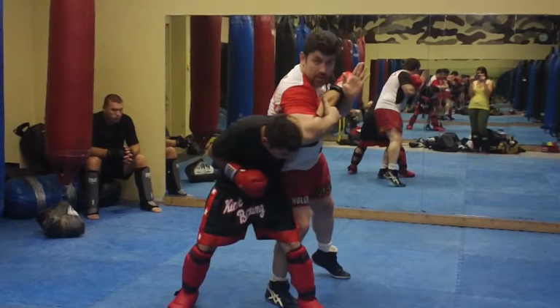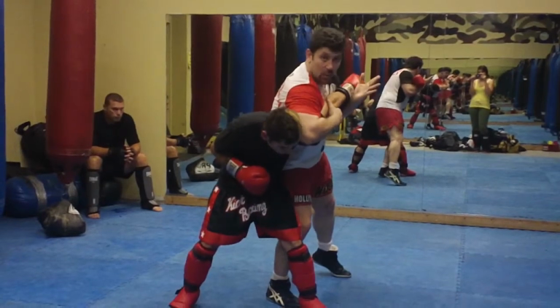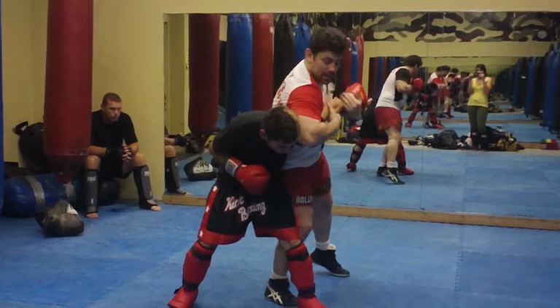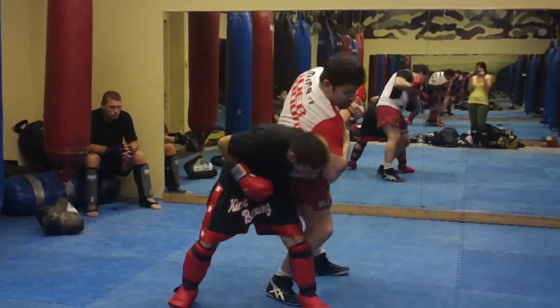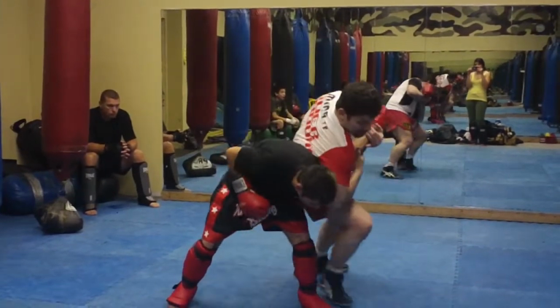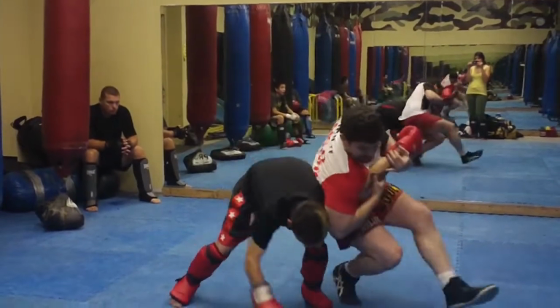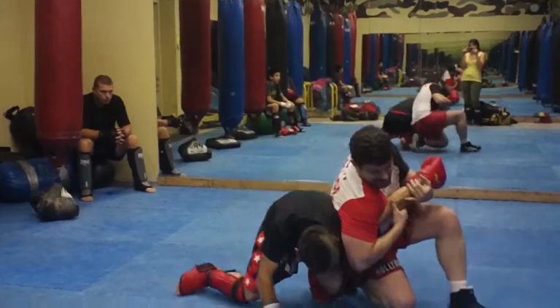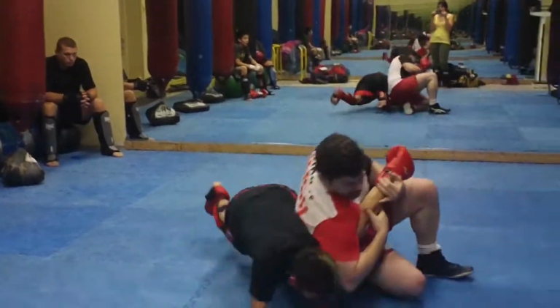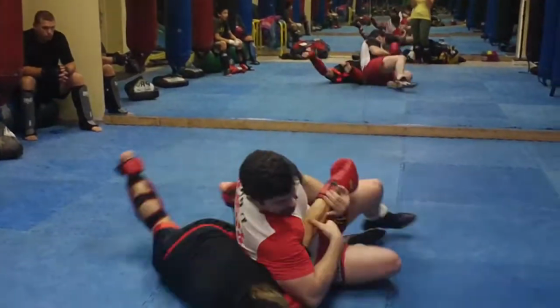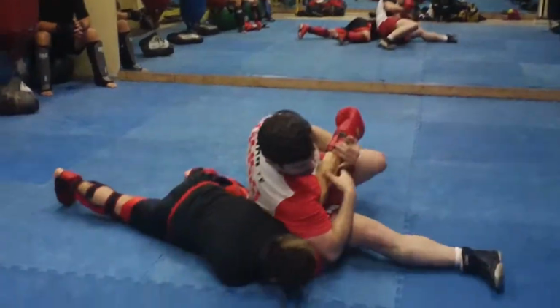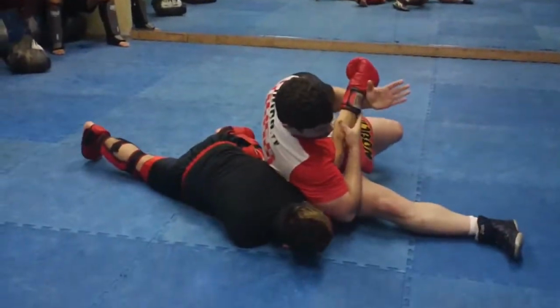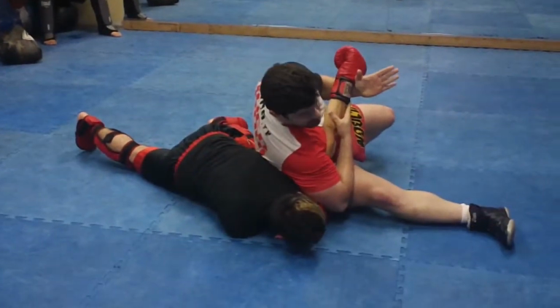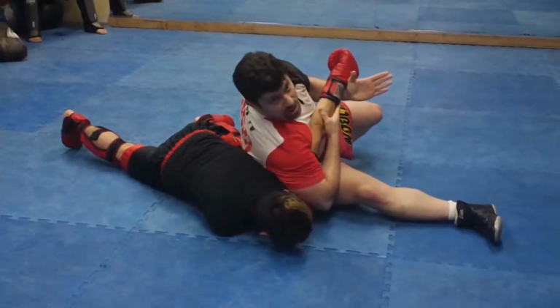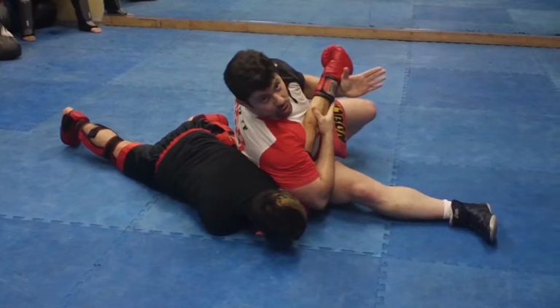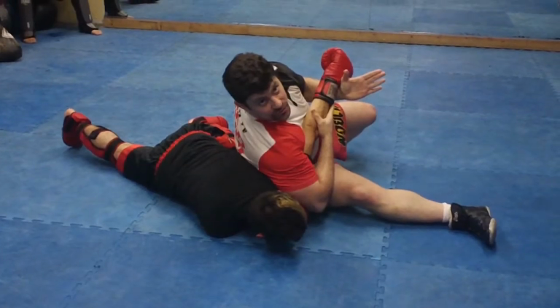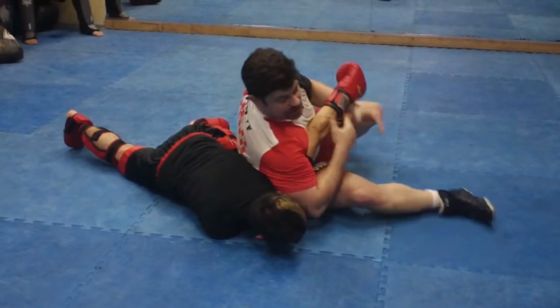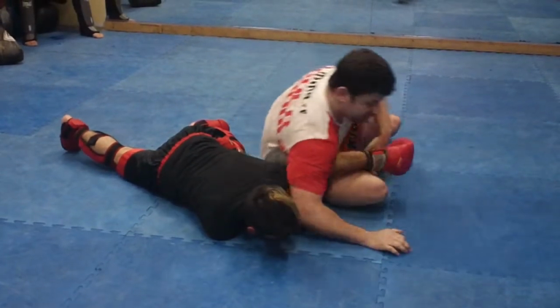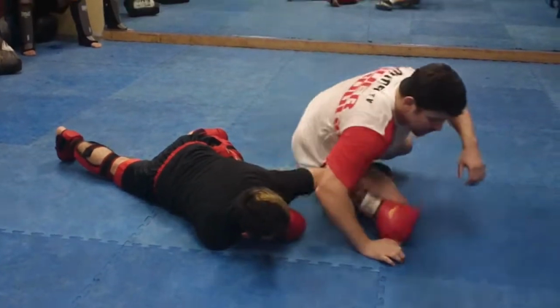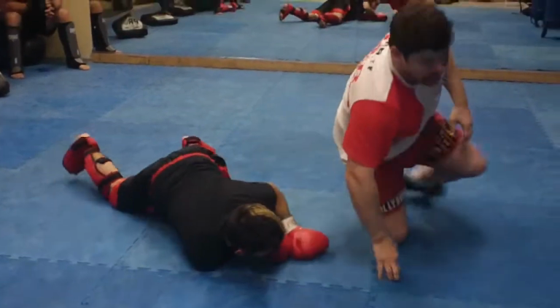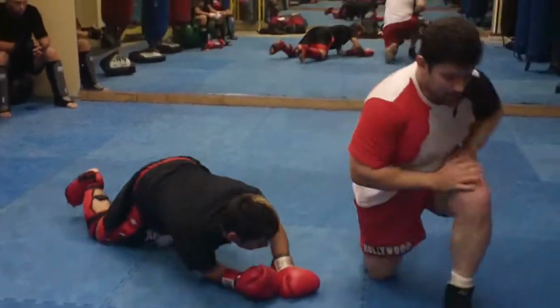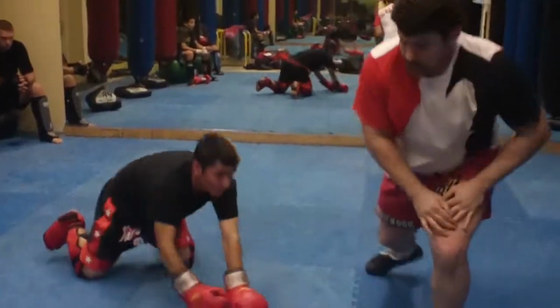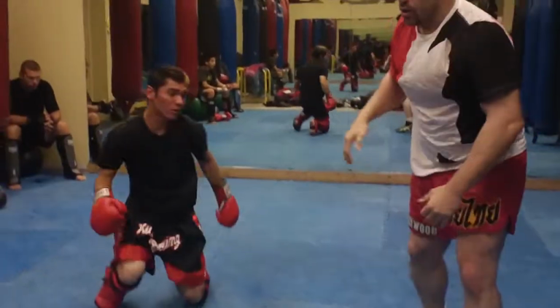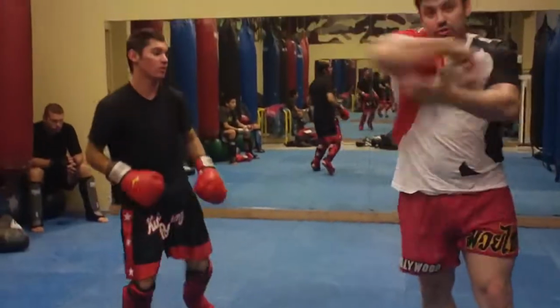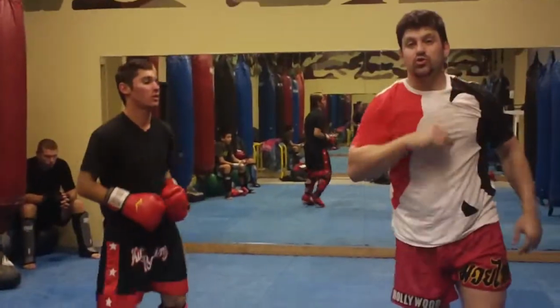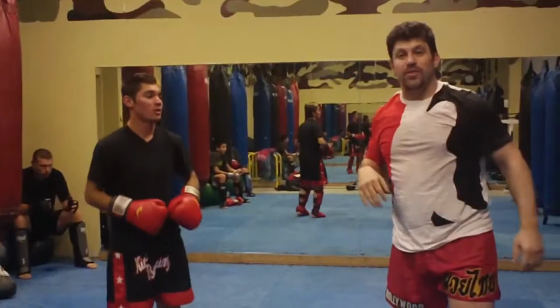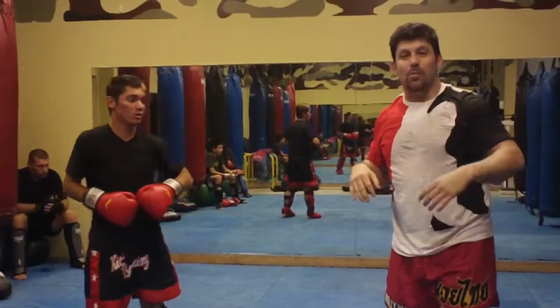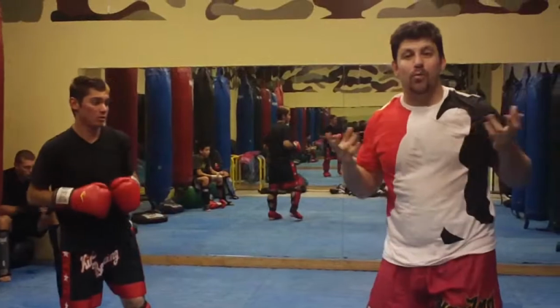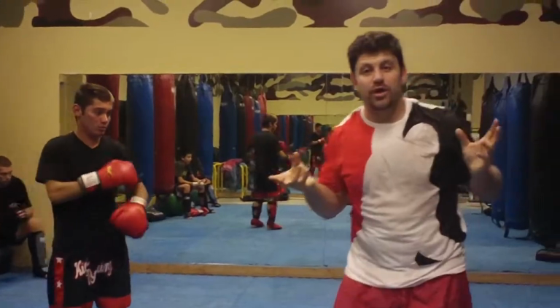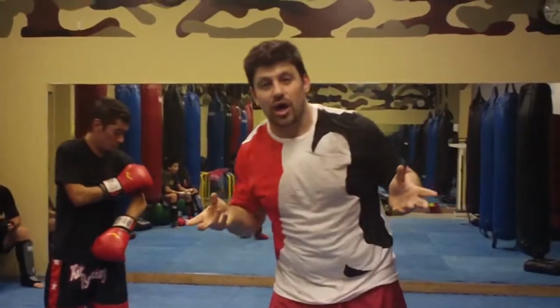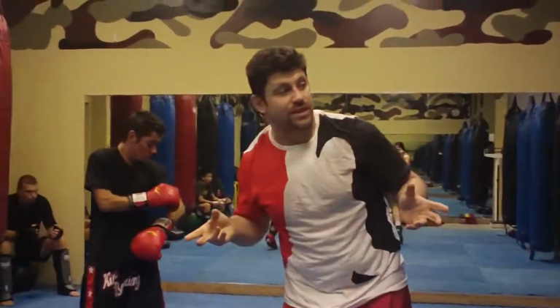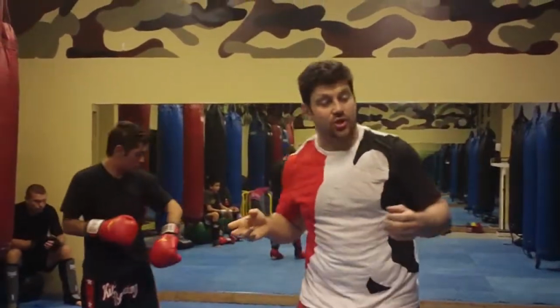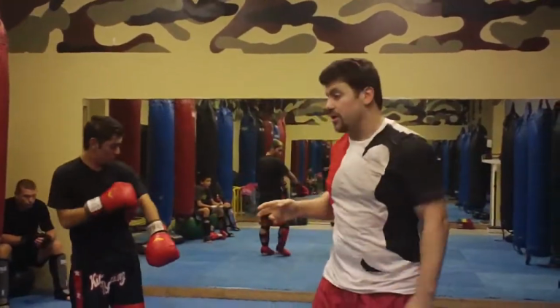If you wanted to go off the elbow and drag the guy down, you could. Then go into grappling, holding their feet, whatever. Okay, here we just squeeze the elbow and hope you get a little hip extension going.